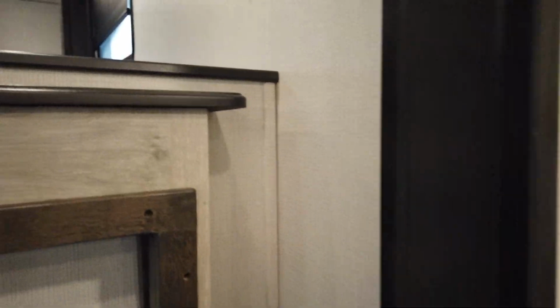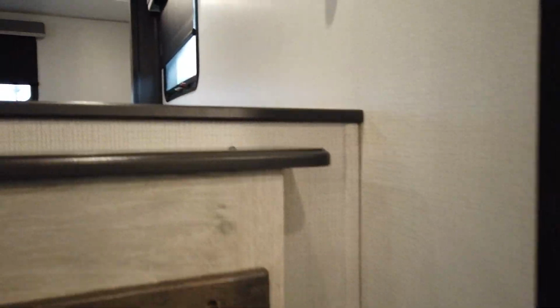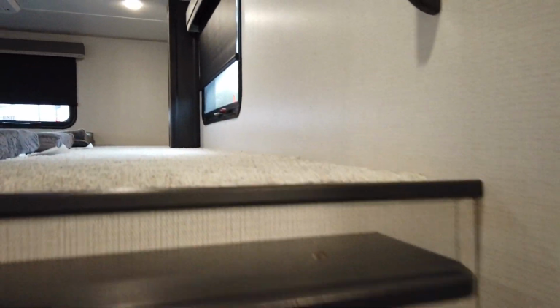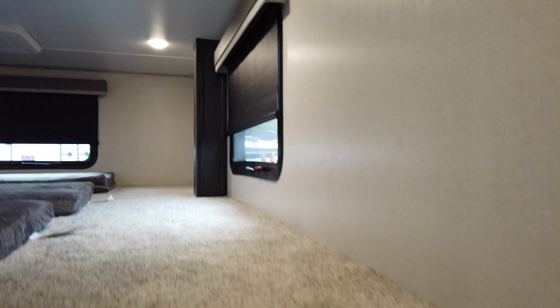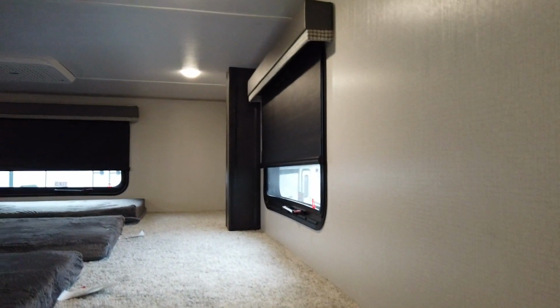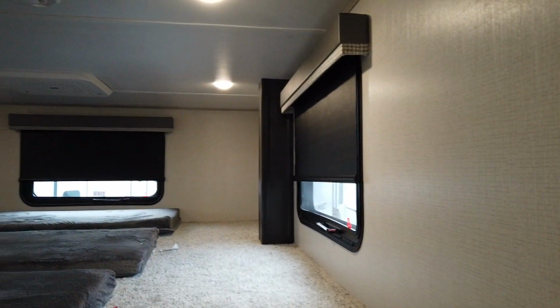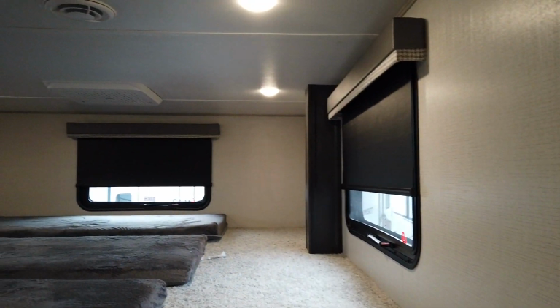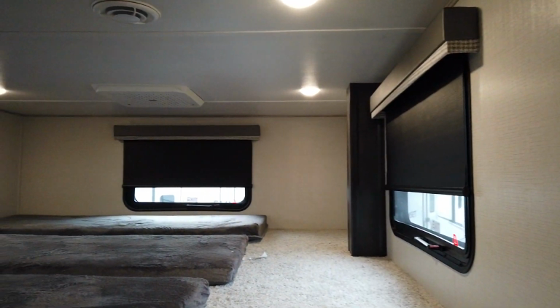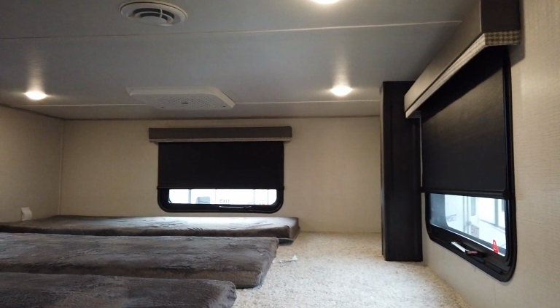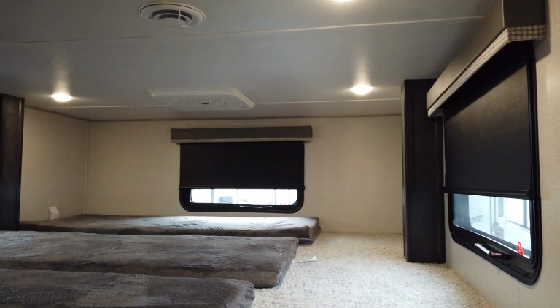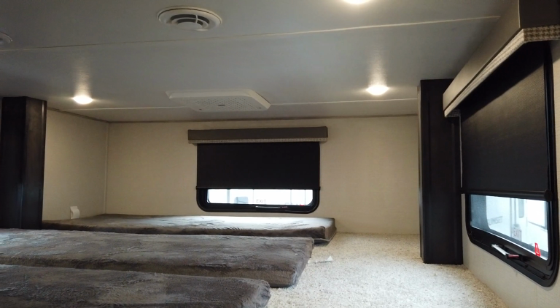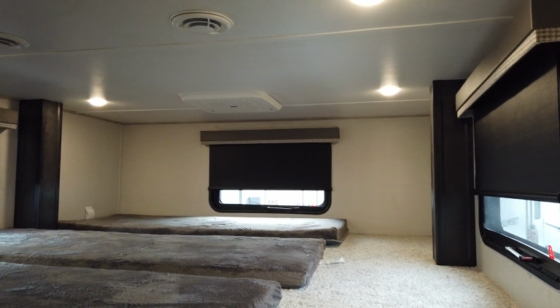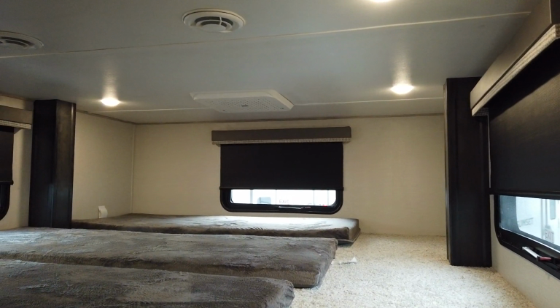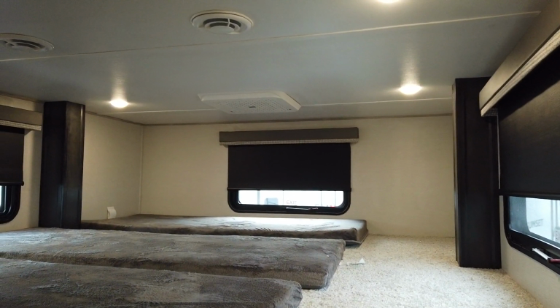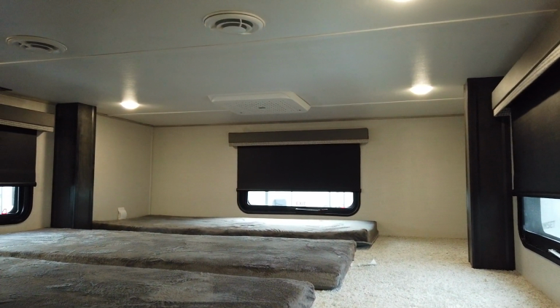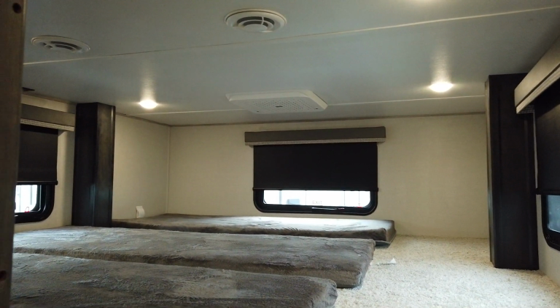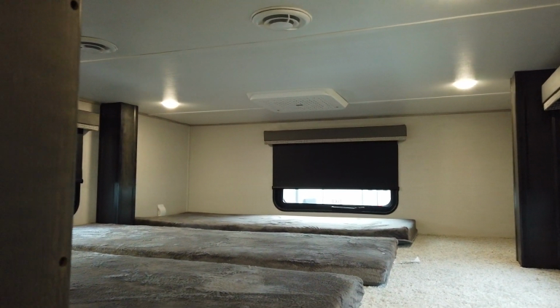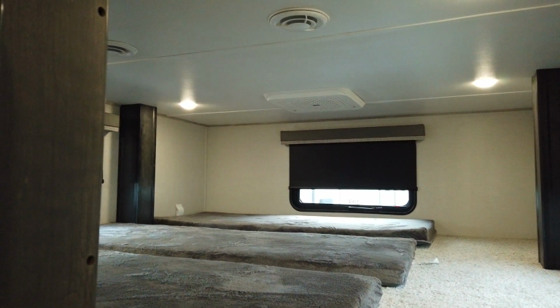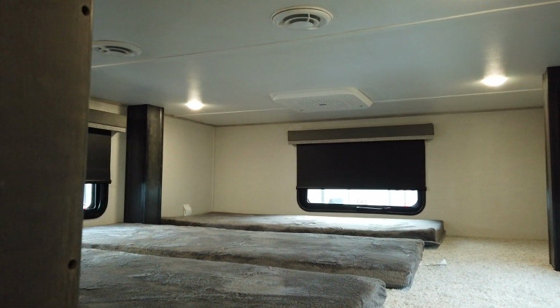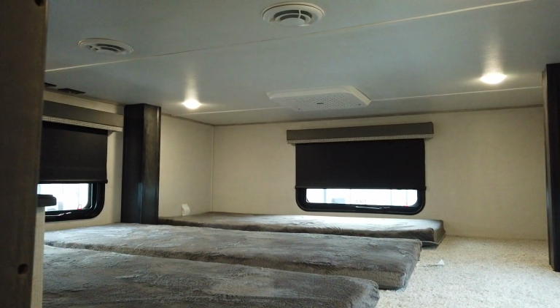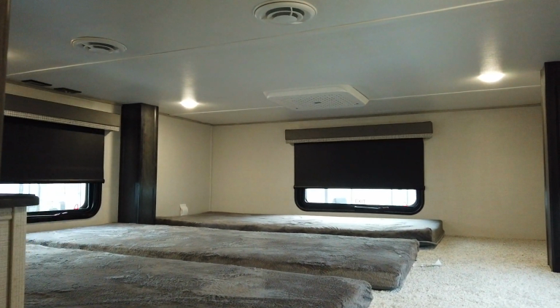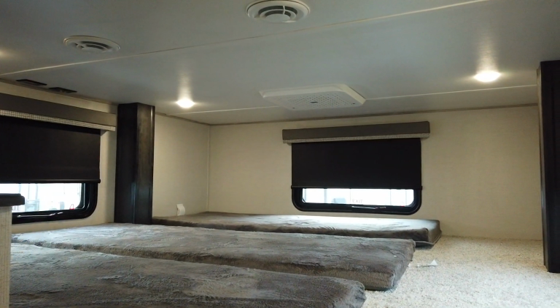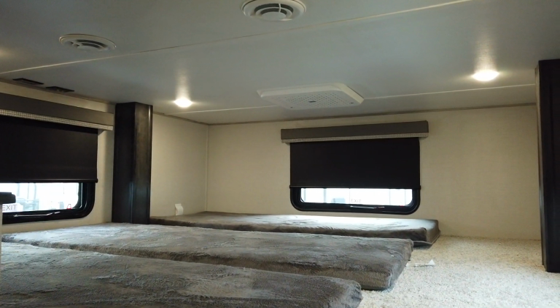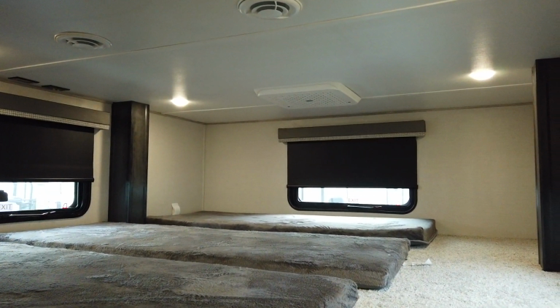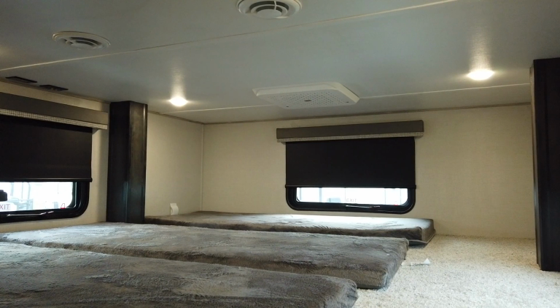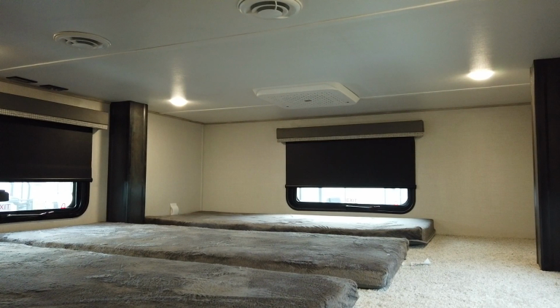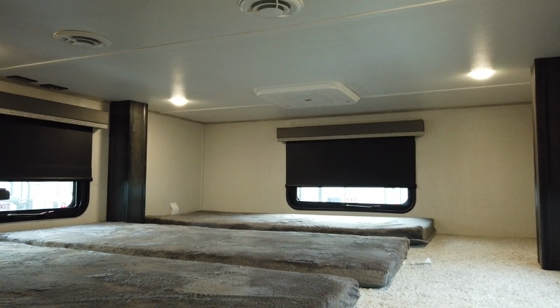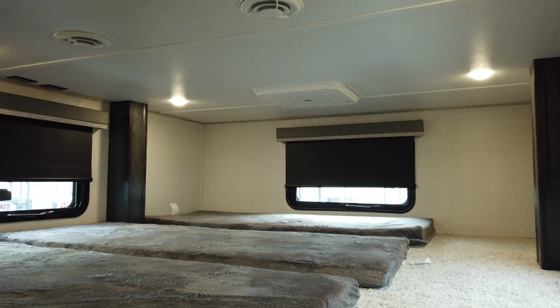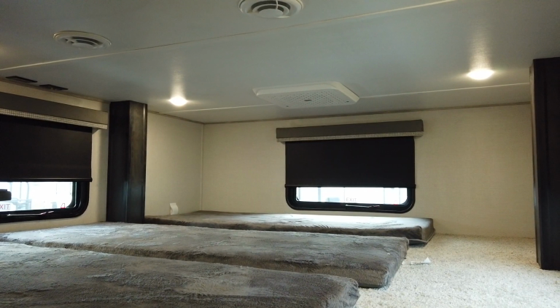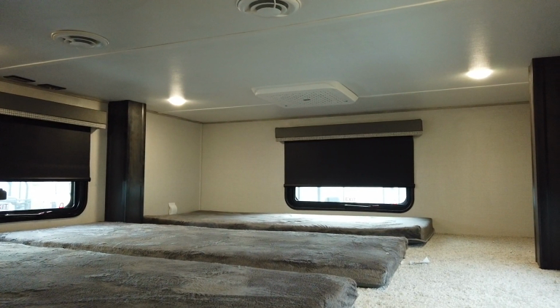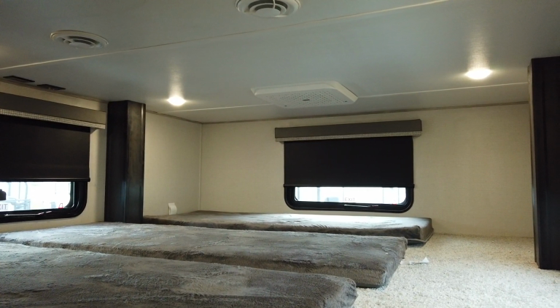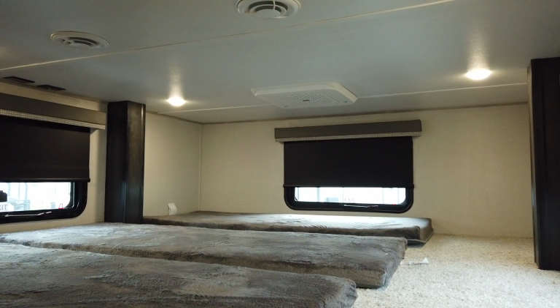Here's something that's really cool — this is a loft unit. You can see there are three mattresses up here. This unit is rated for seven people: two in the front and five in the rear.